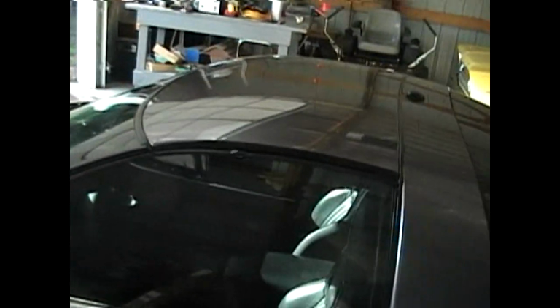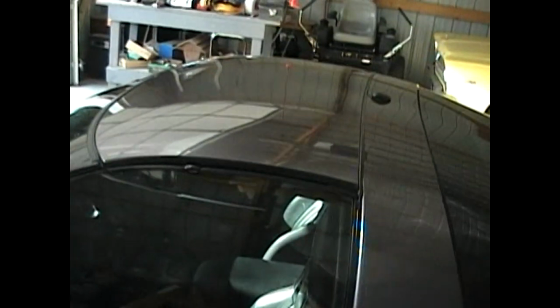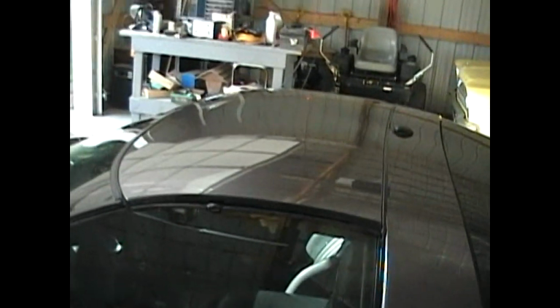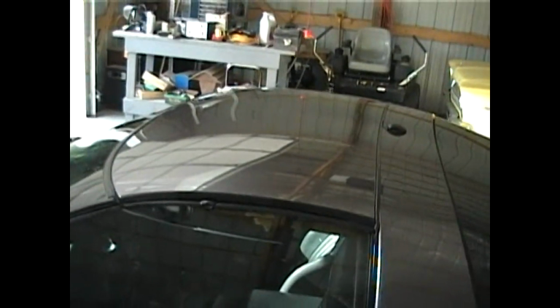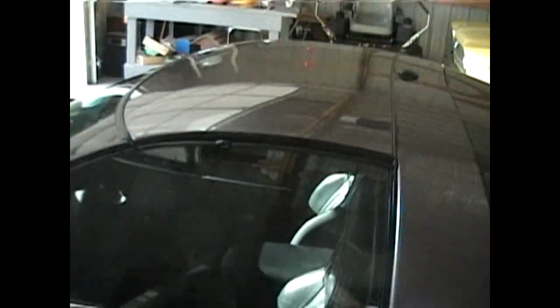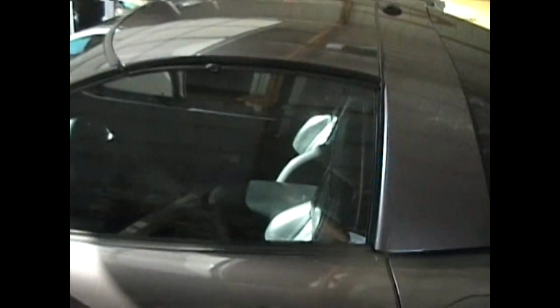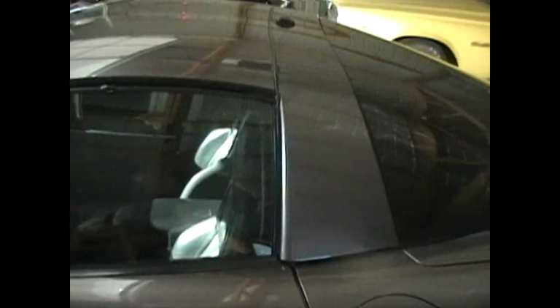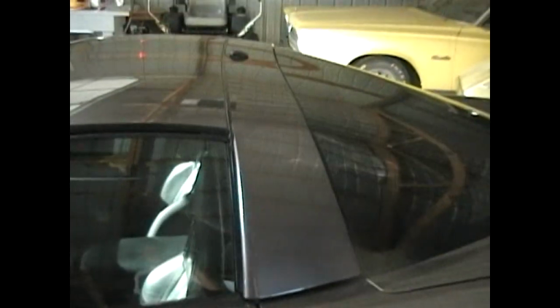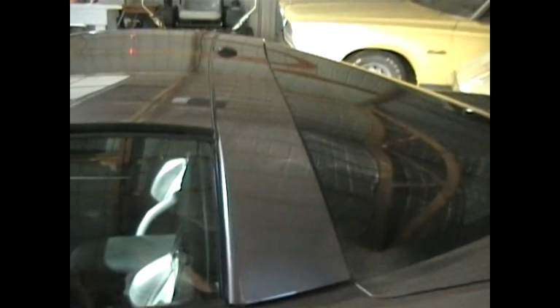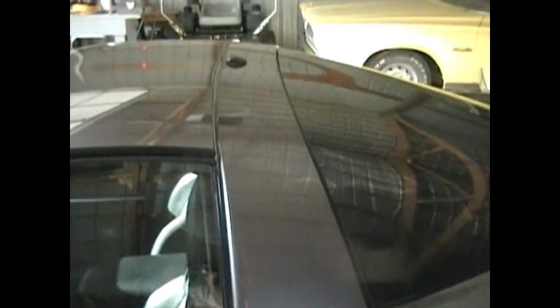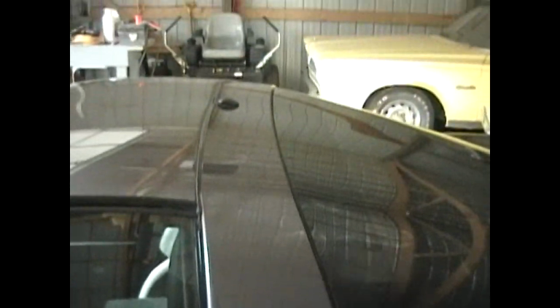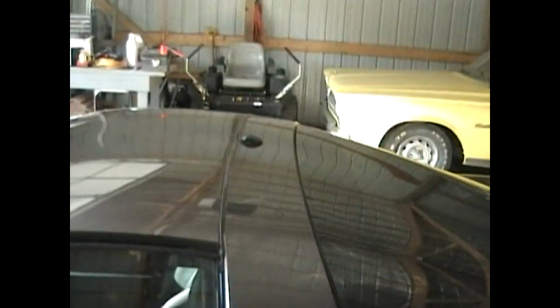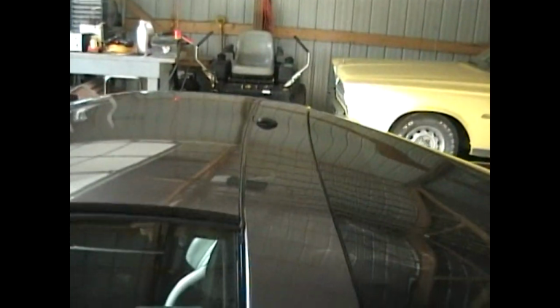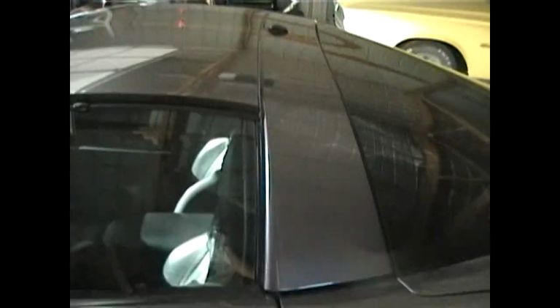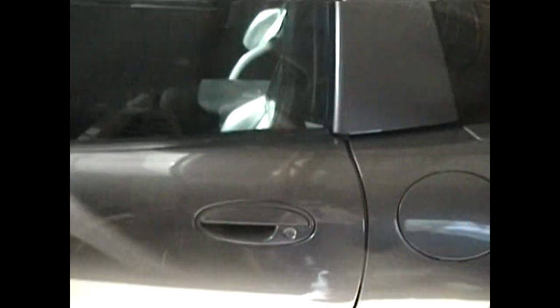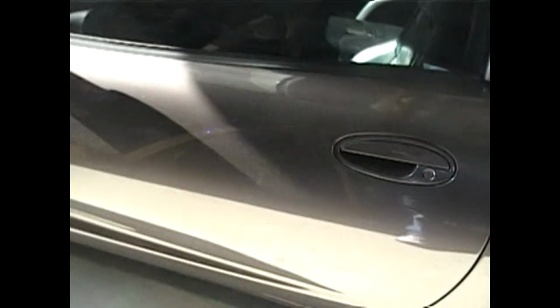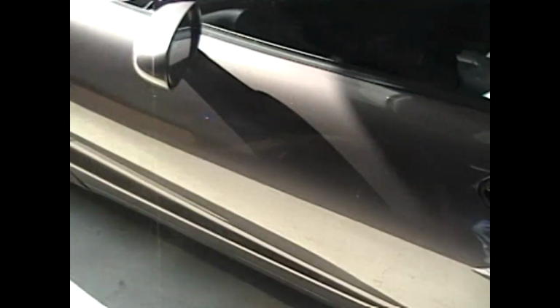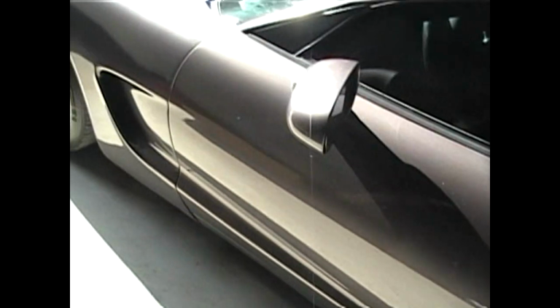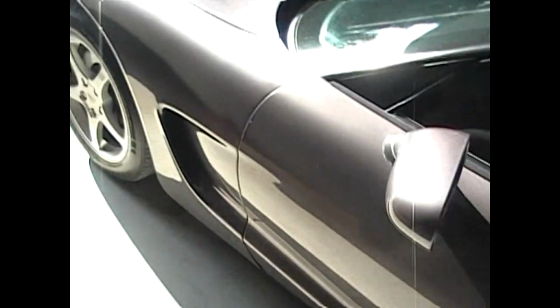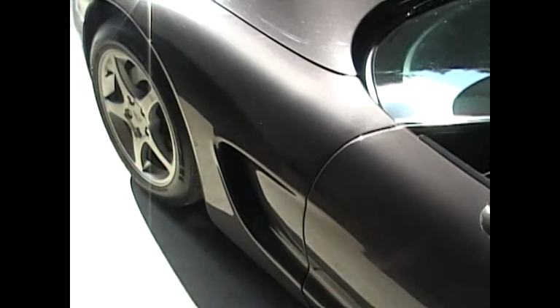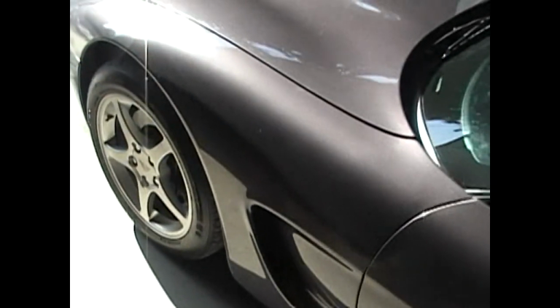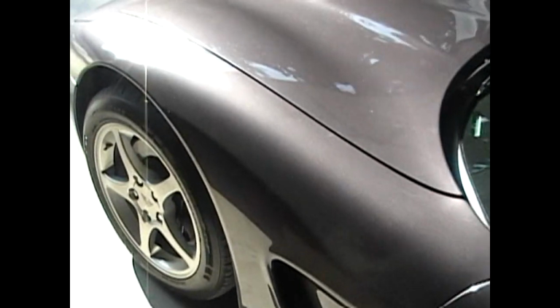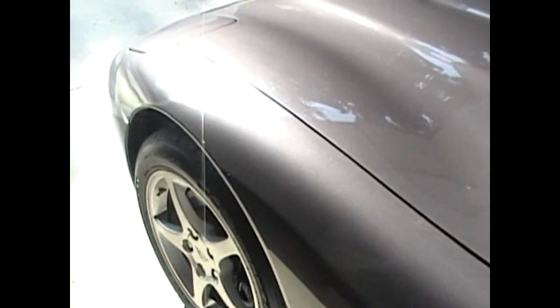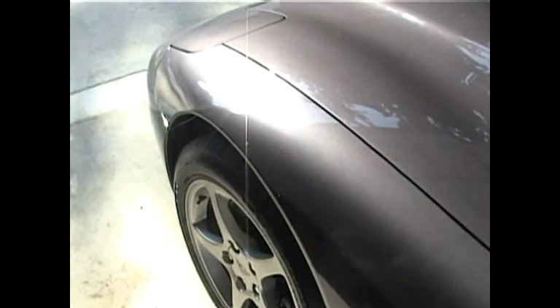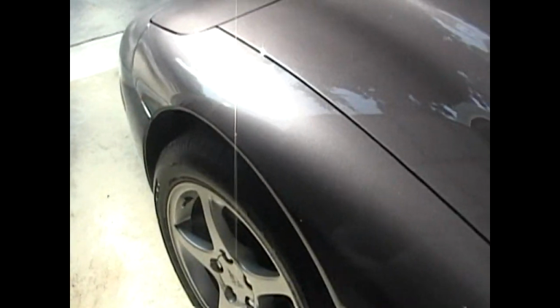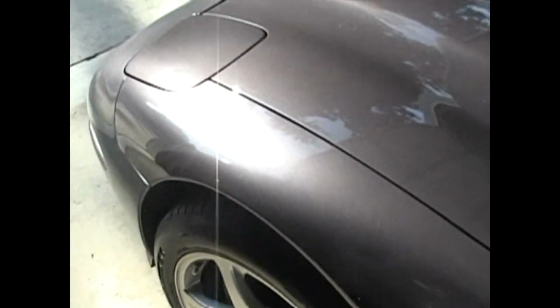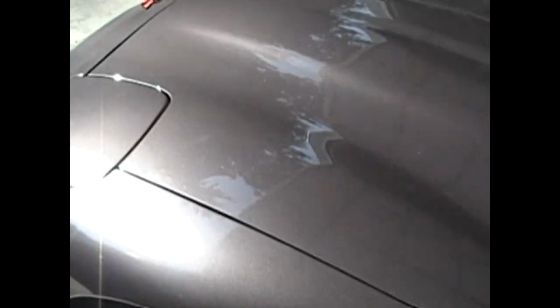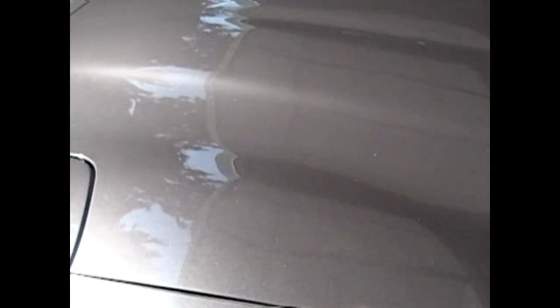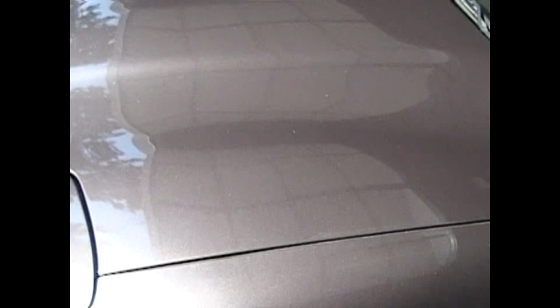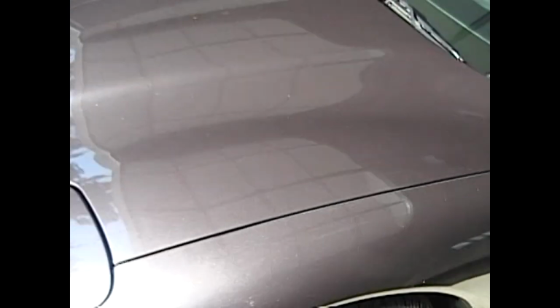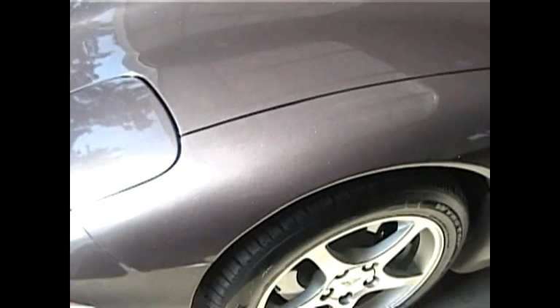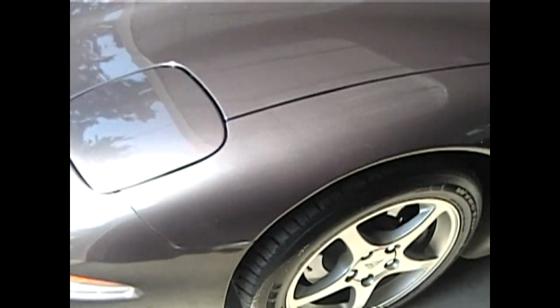Got a painted top, which is good for Arizona. There's that antenna — I need to take that off. It shines pretty good.